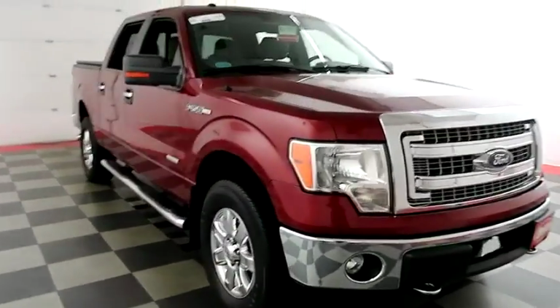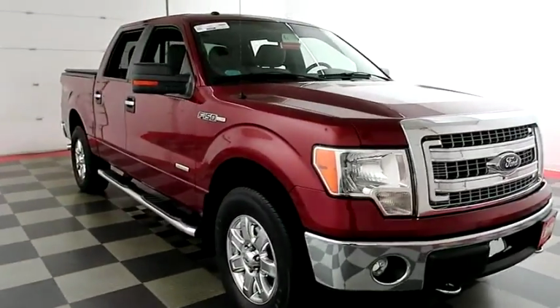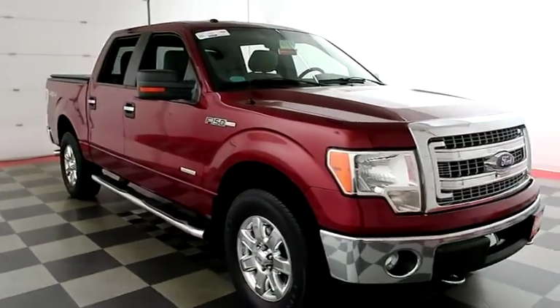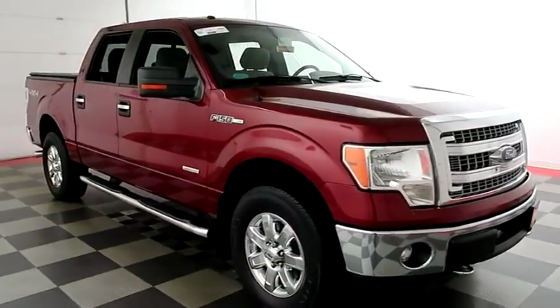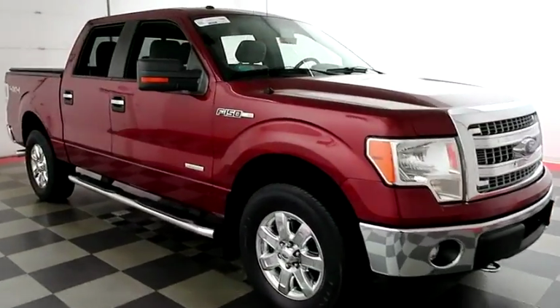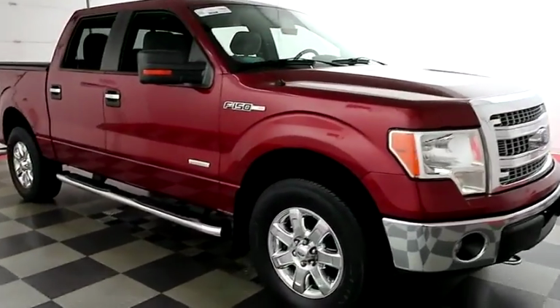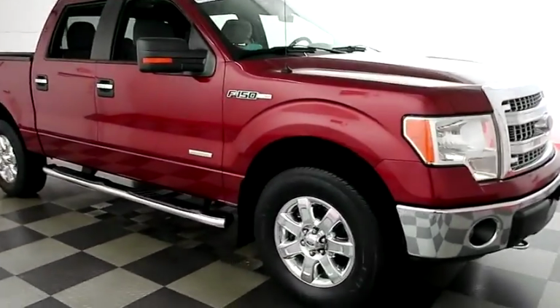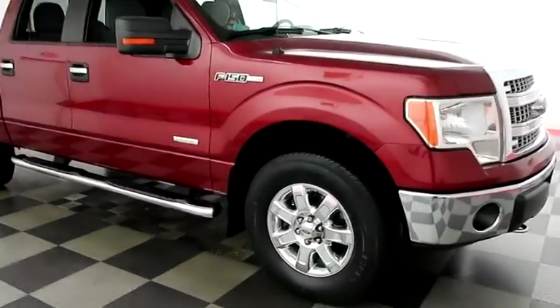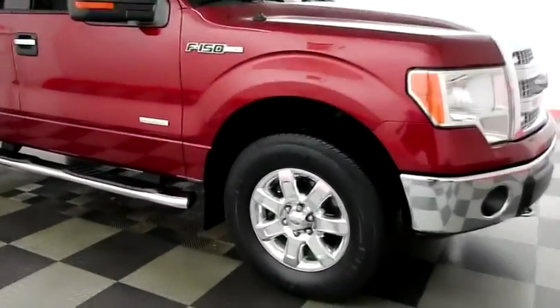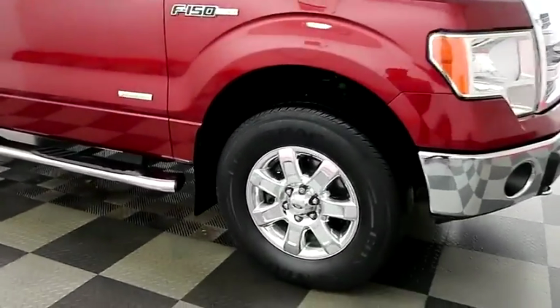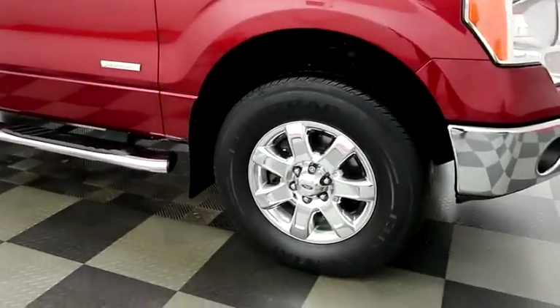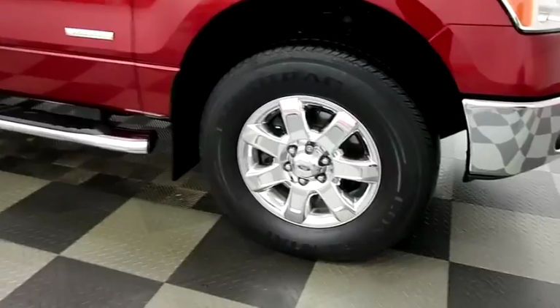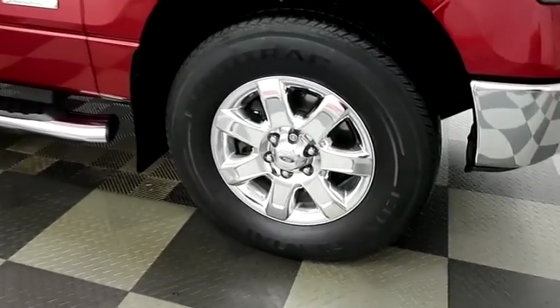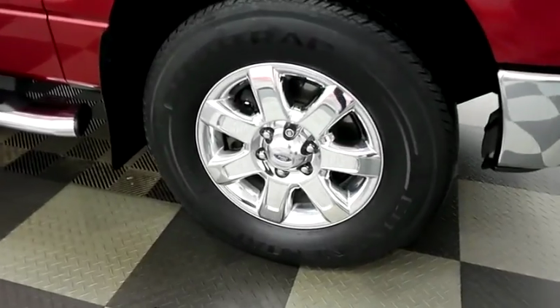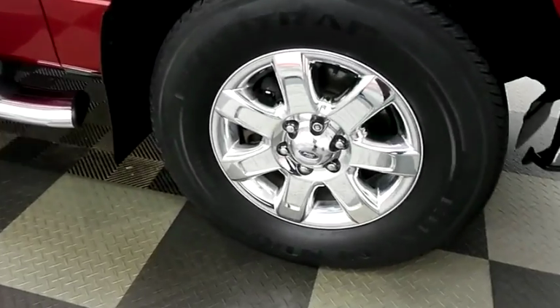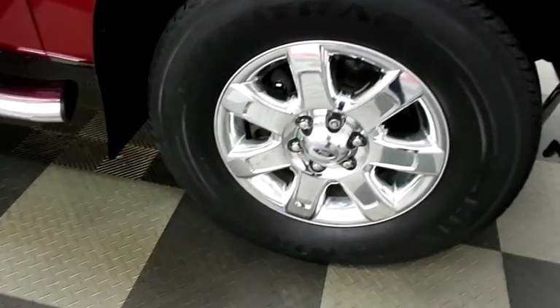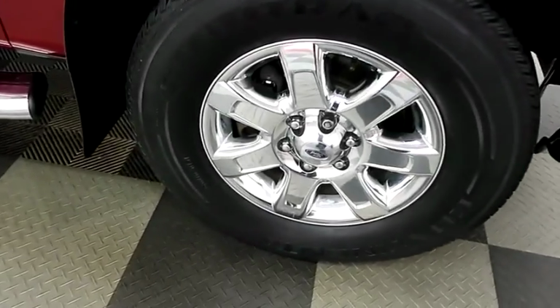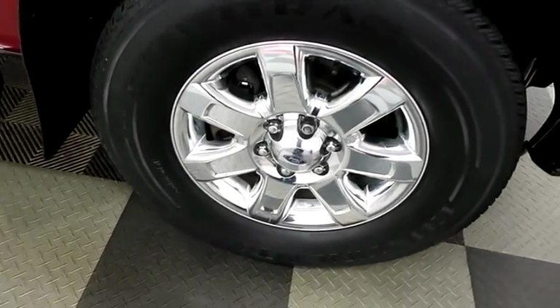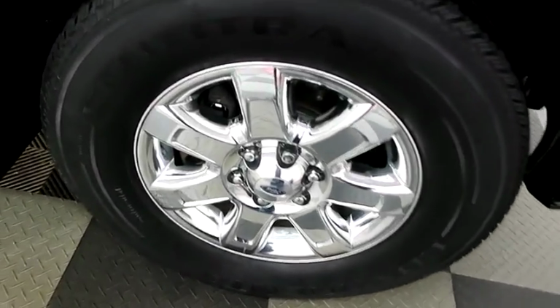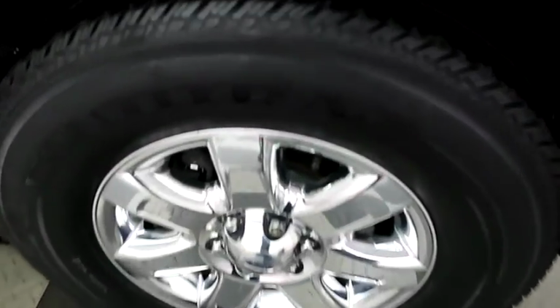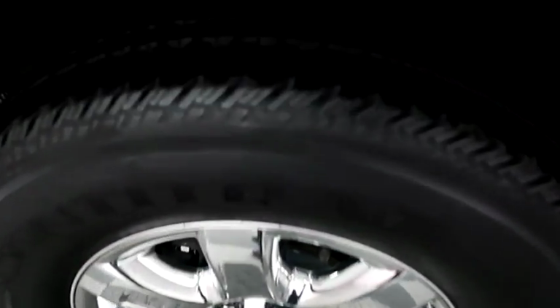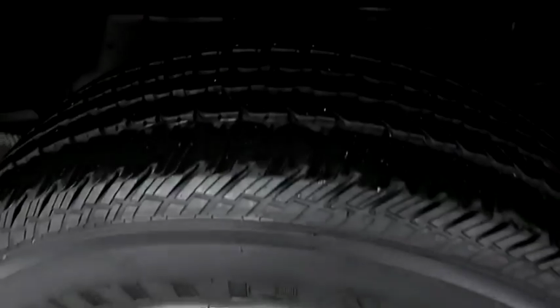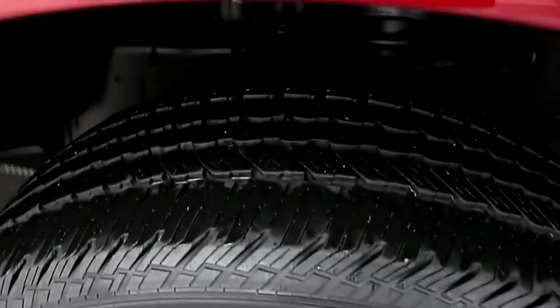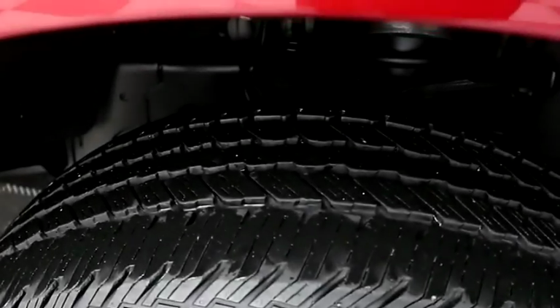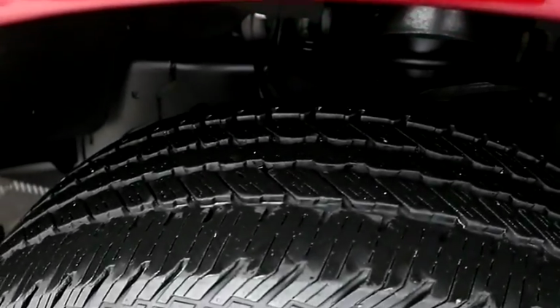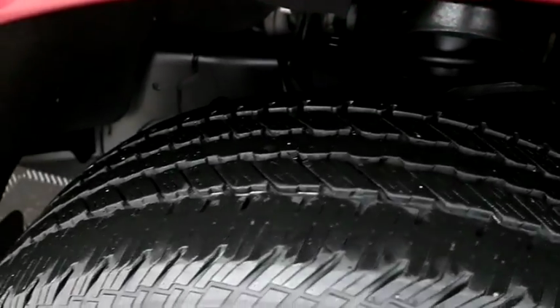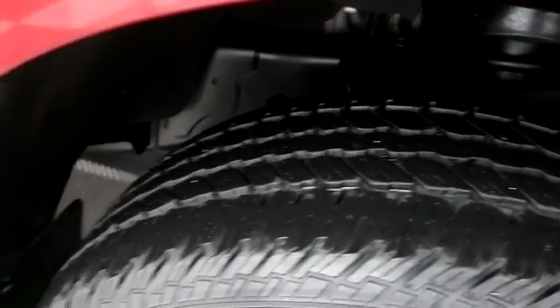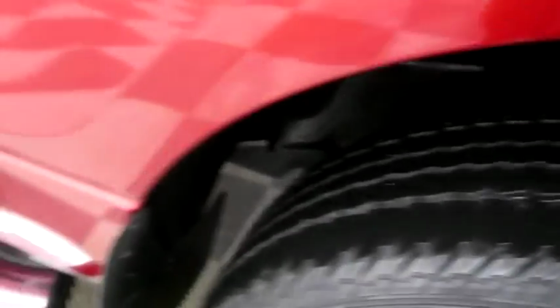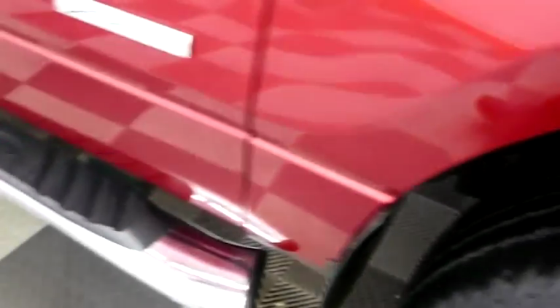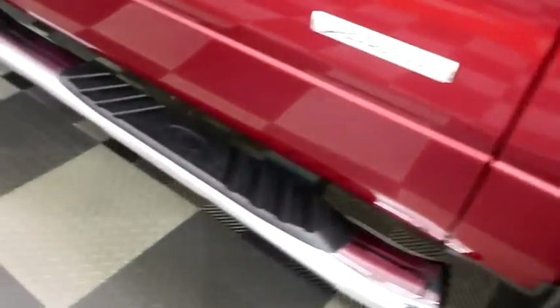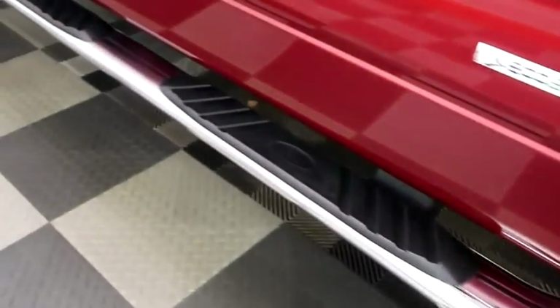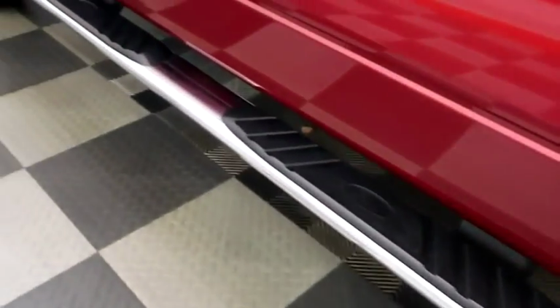Looking down the passenger side, you also have chrome wheels. Looking at the tread on the tires. Running boards on the side.